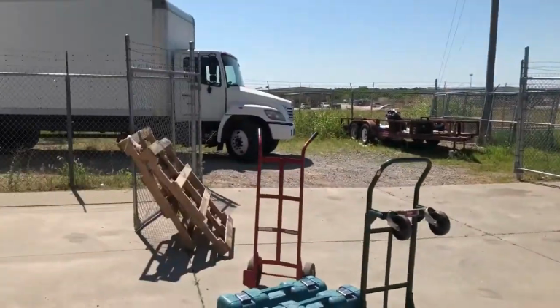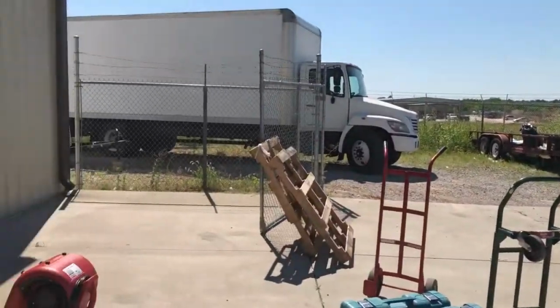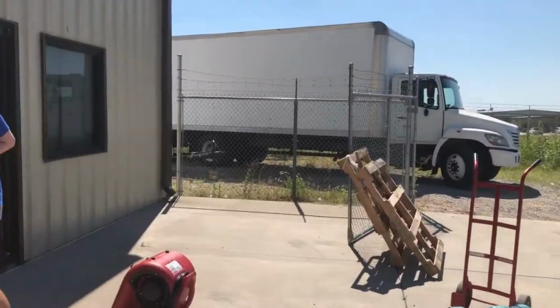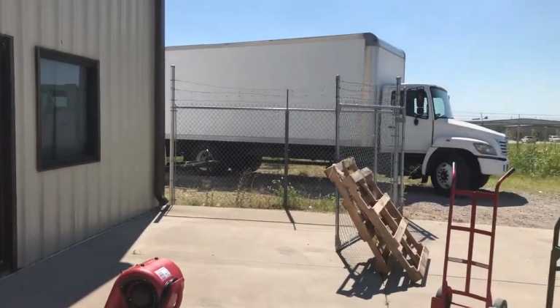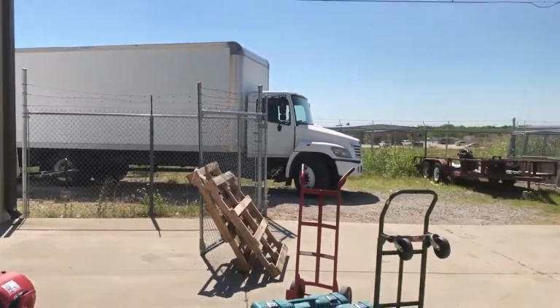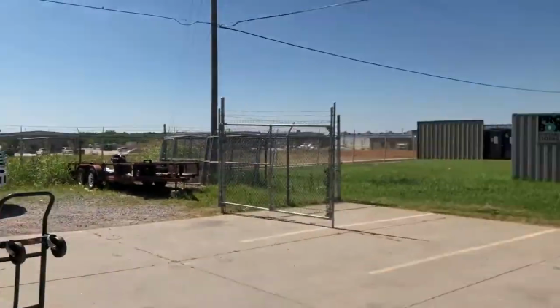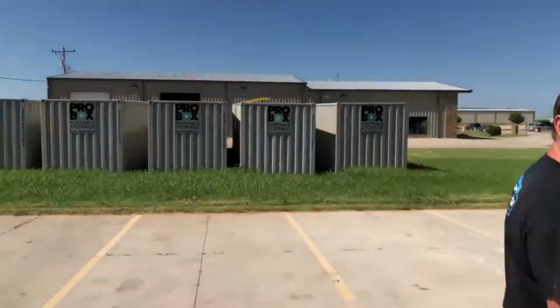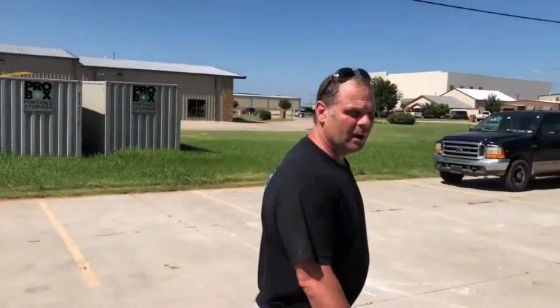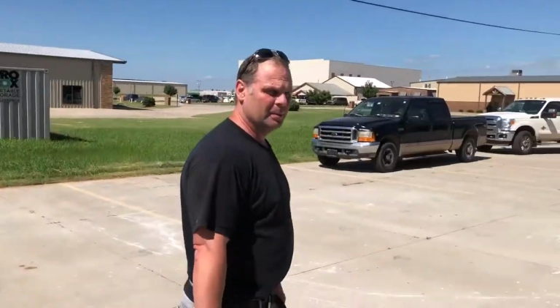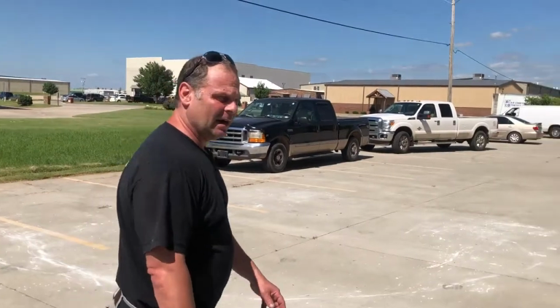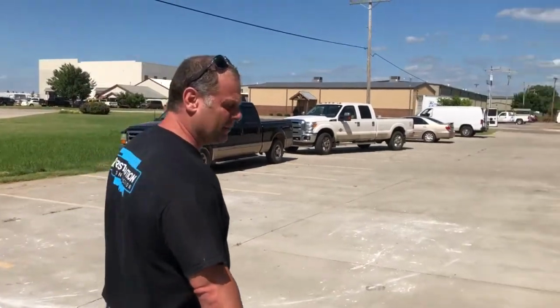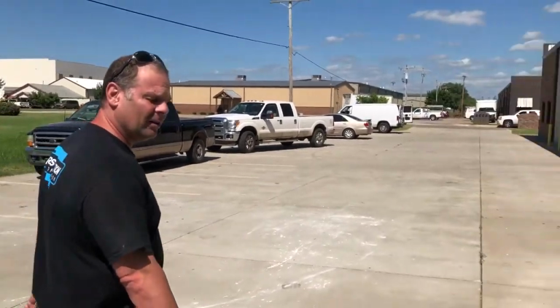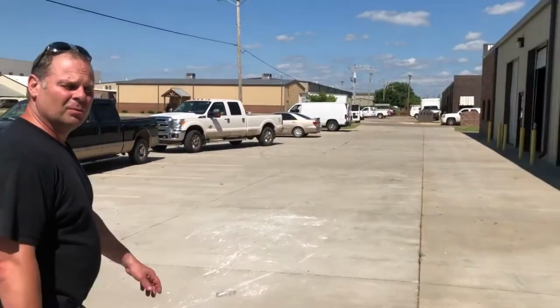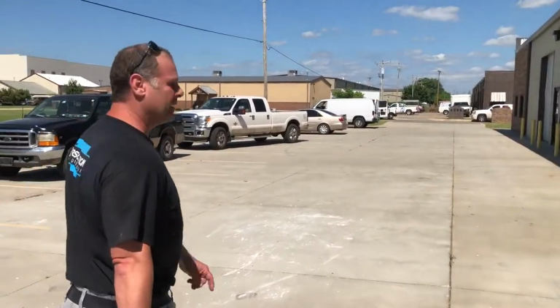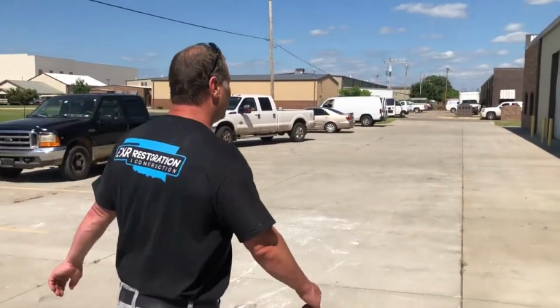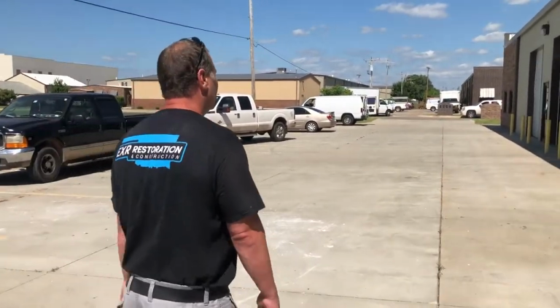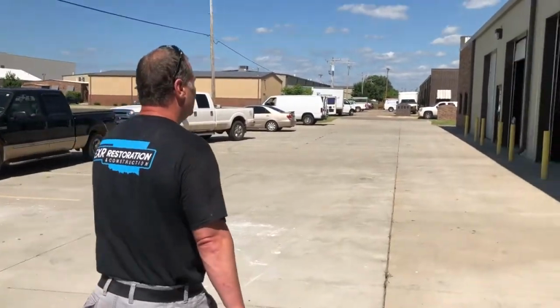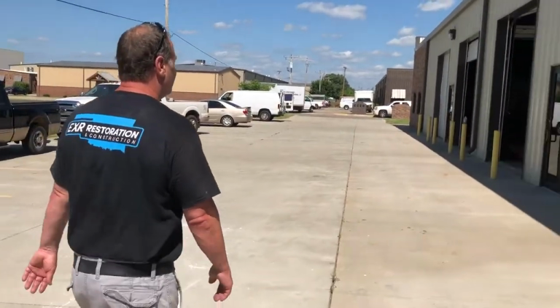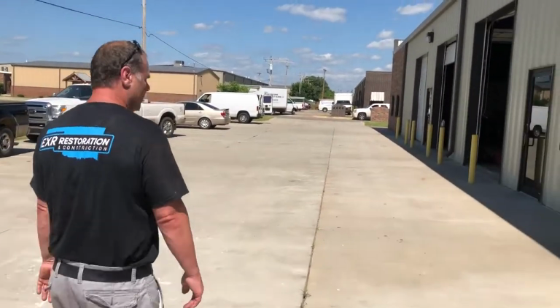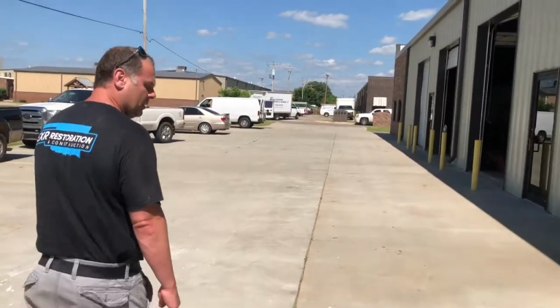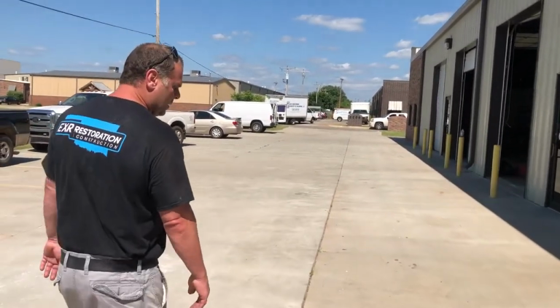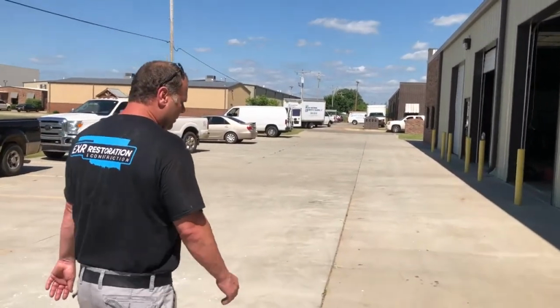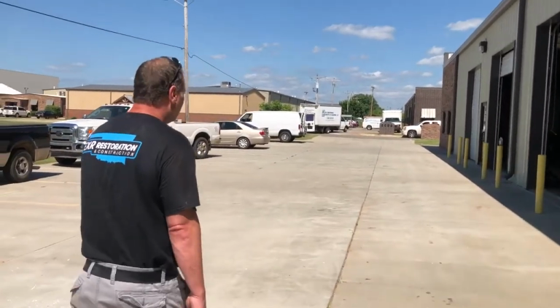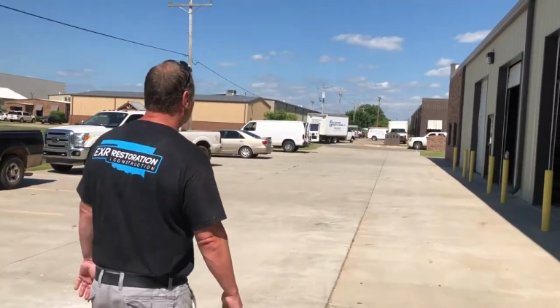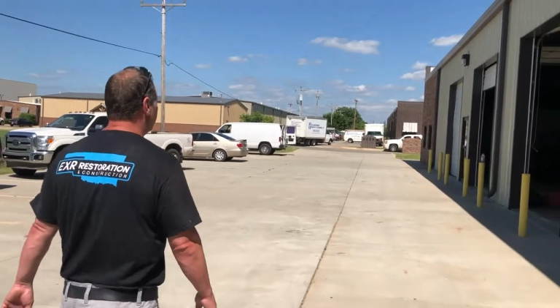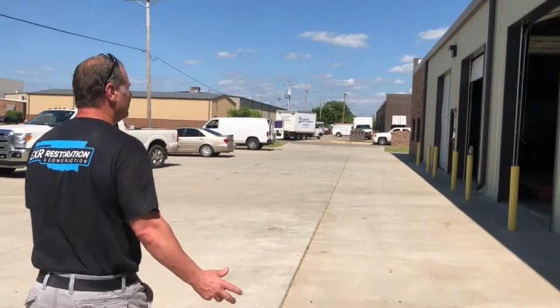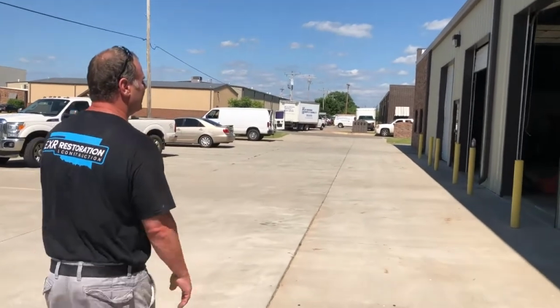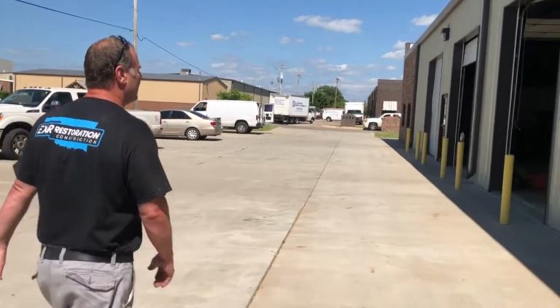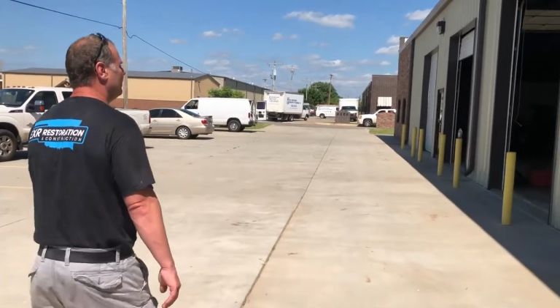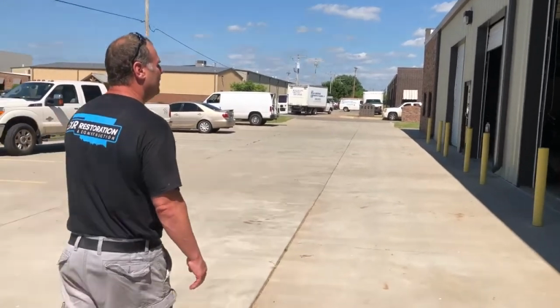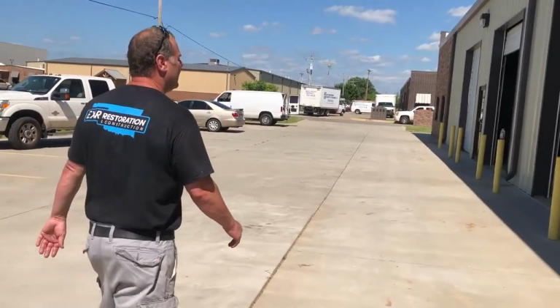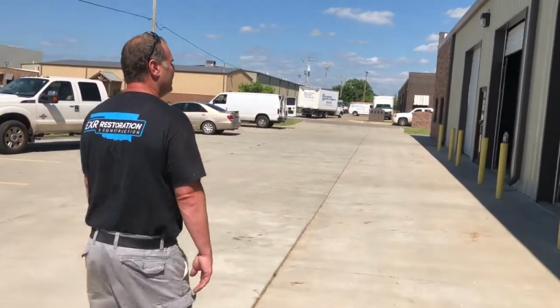We got trucks for delivery — a 26-foot box truck full of equipment. We can show up within an hour's time here in the Oklahoma City metro area. Over here we're remodeling a little bit and moving some stuff around.